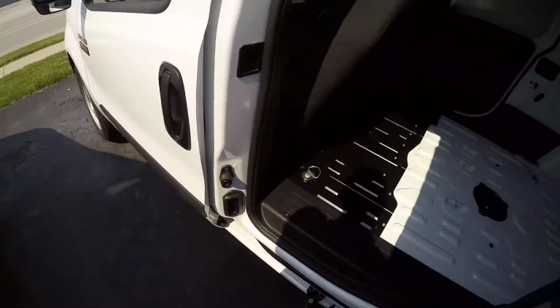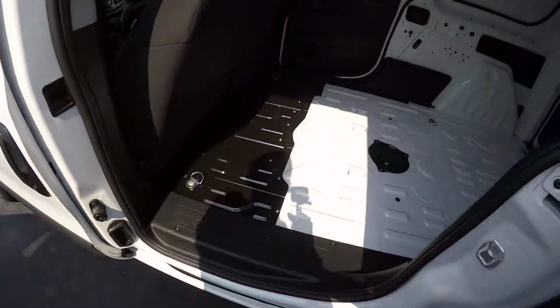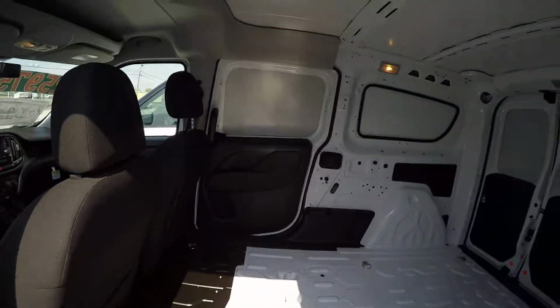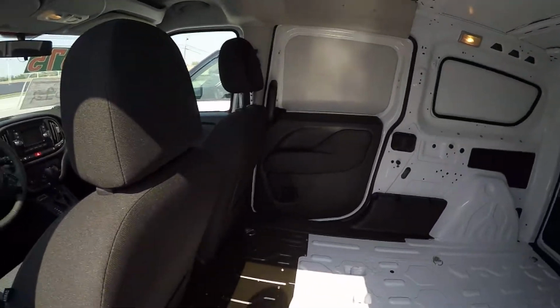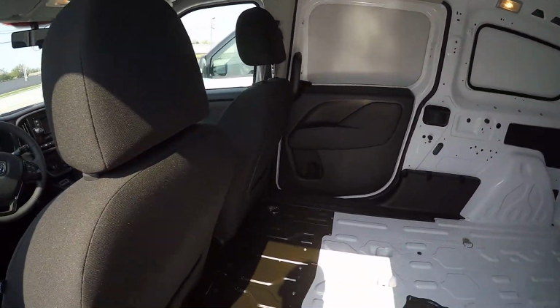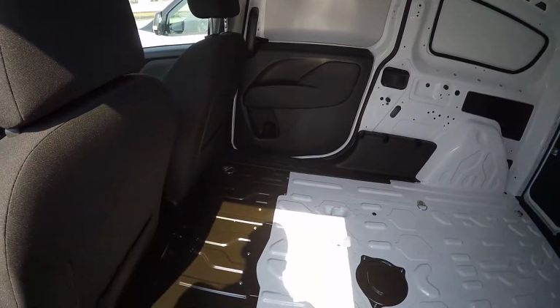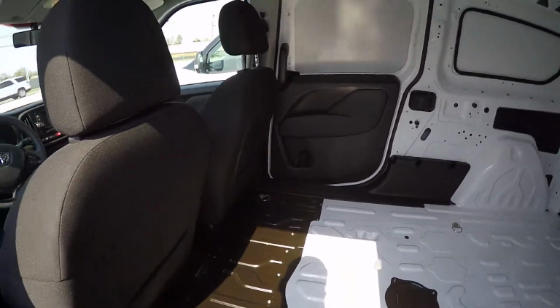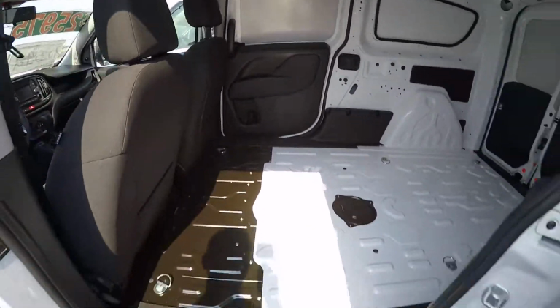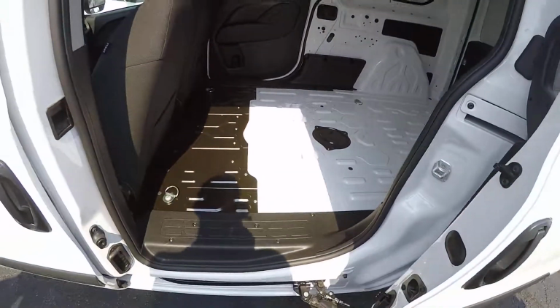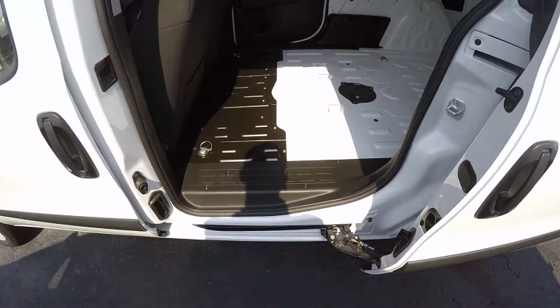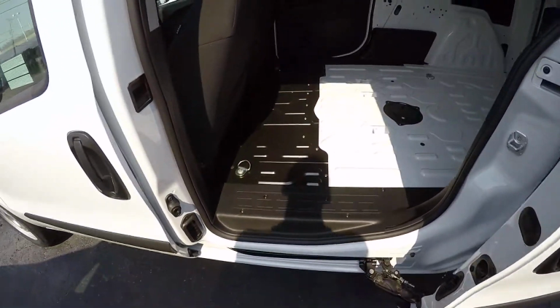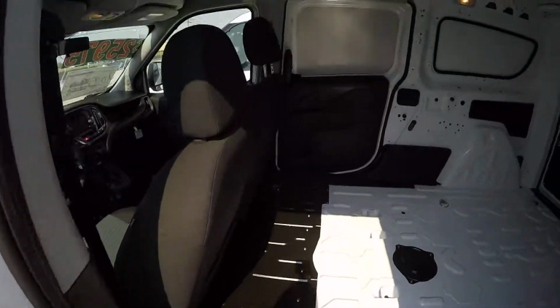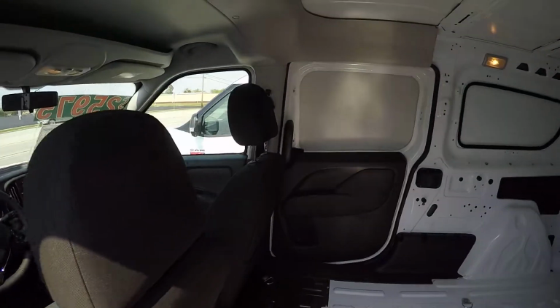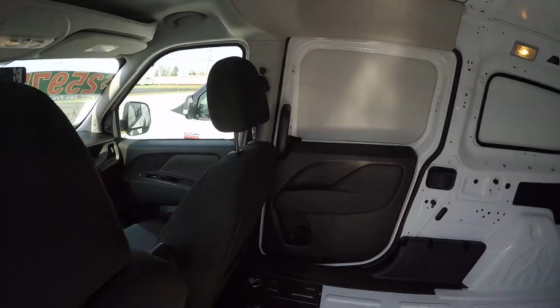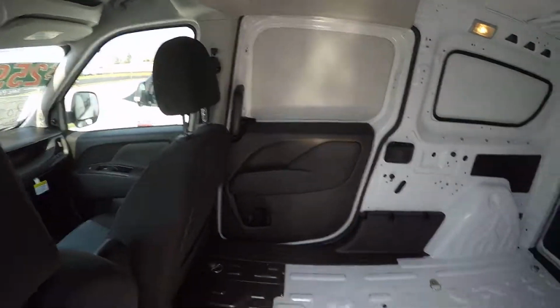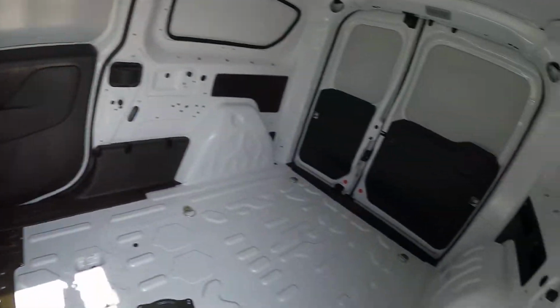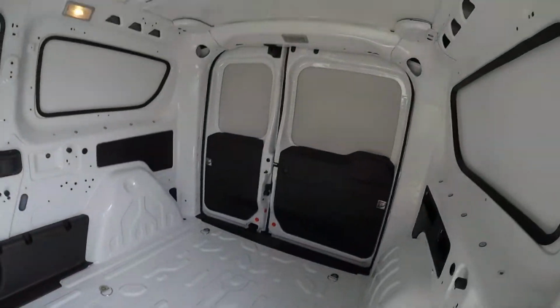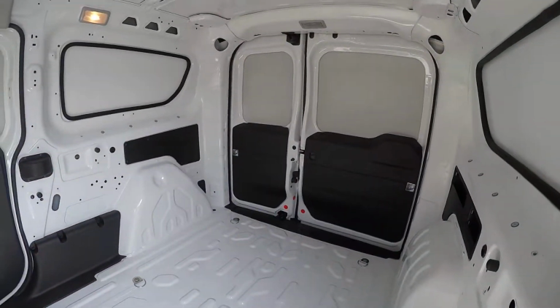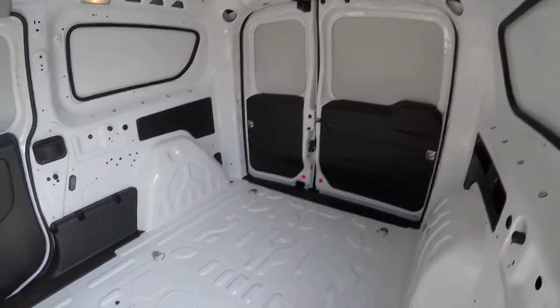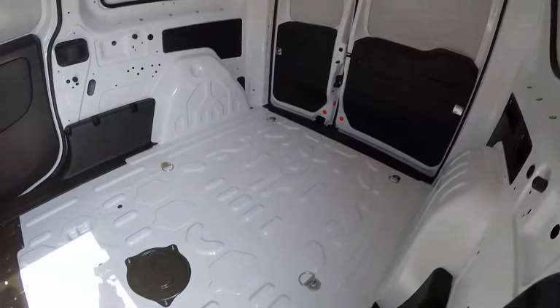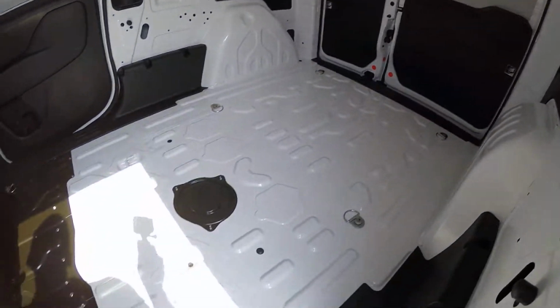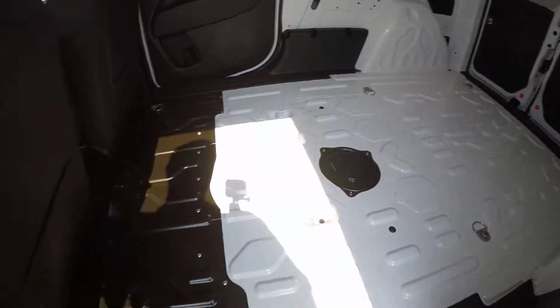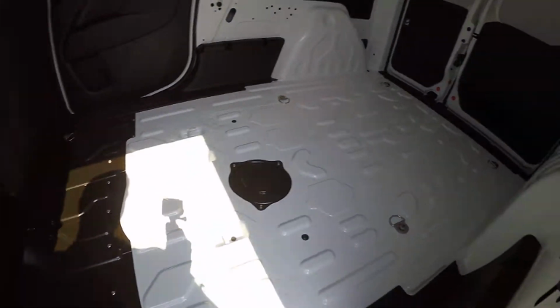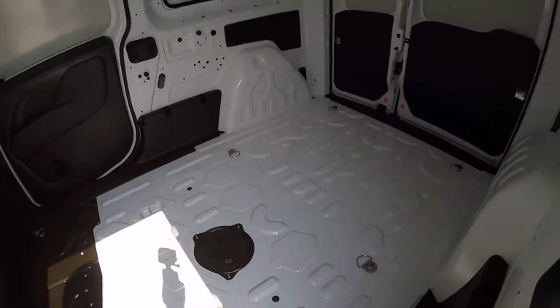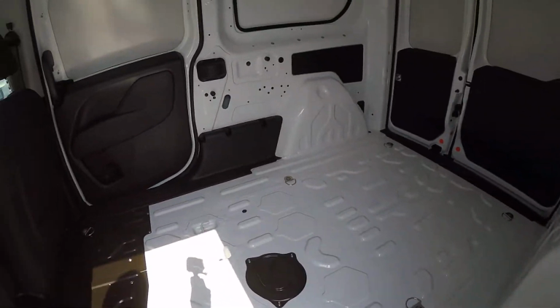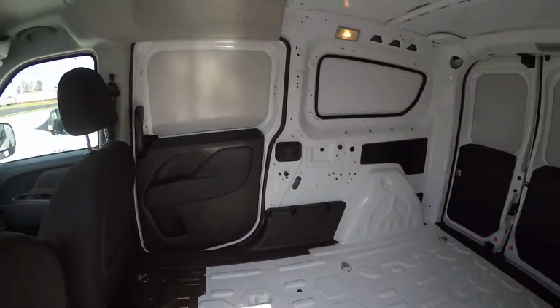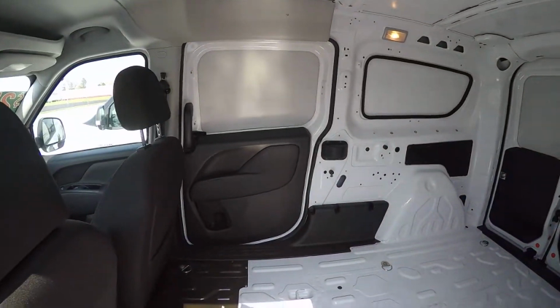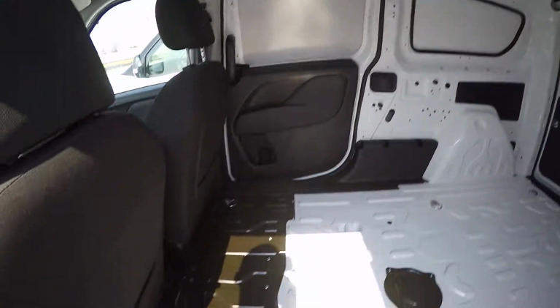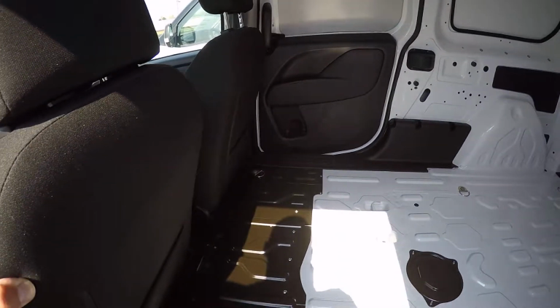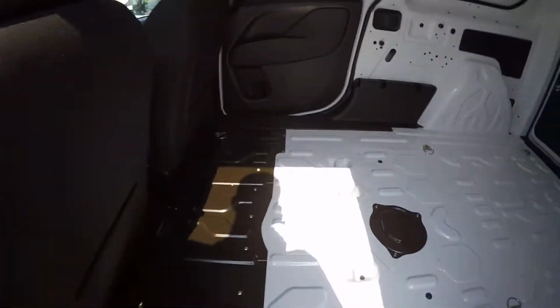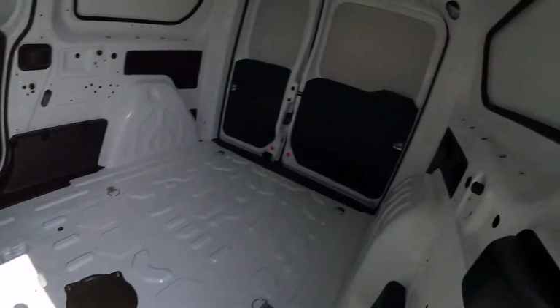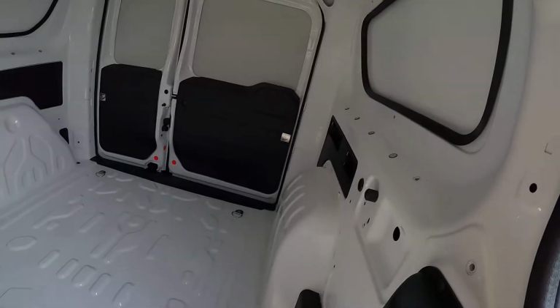Taking a look here in the back on the side. You've got a sliding door on this side, and one on the other side as well. The back door opens too. This one currently has no rubber floor mat or anything on the inside.